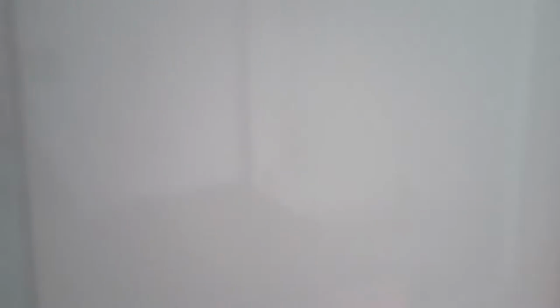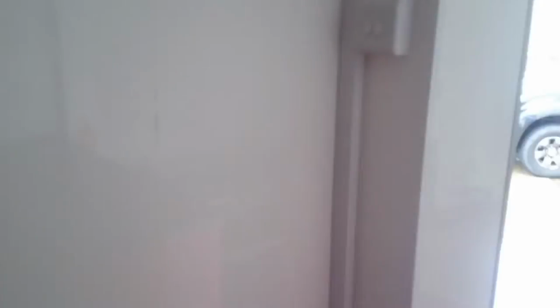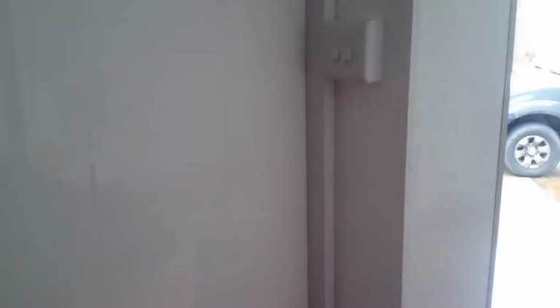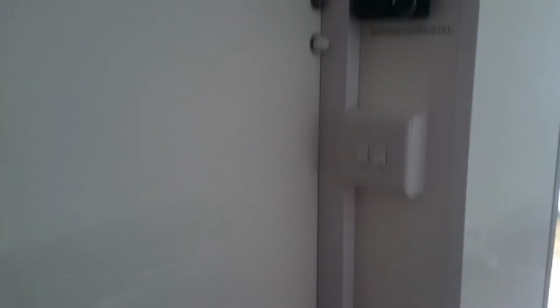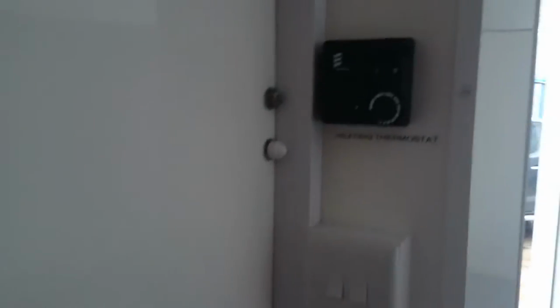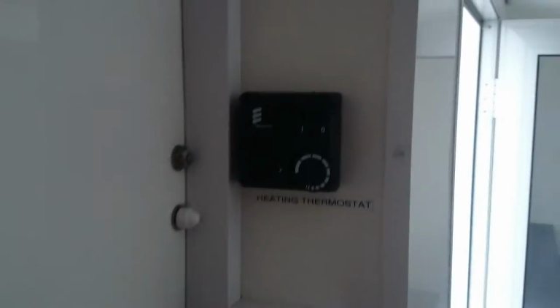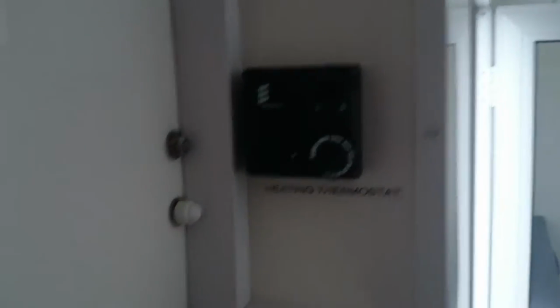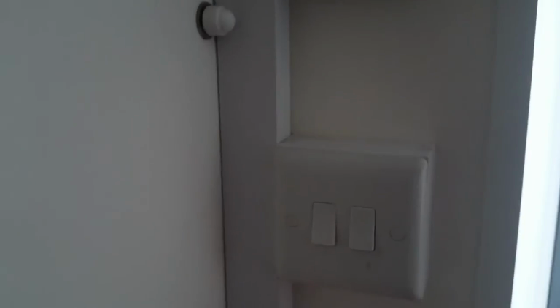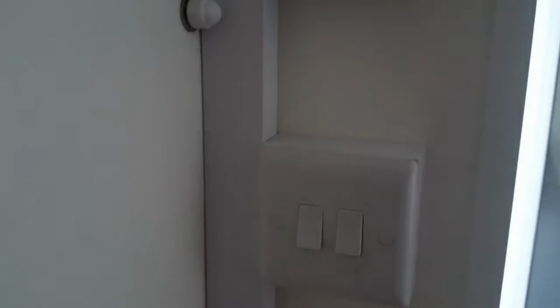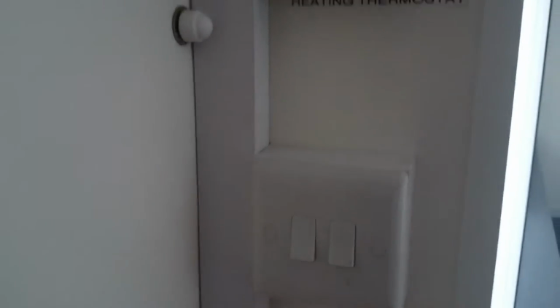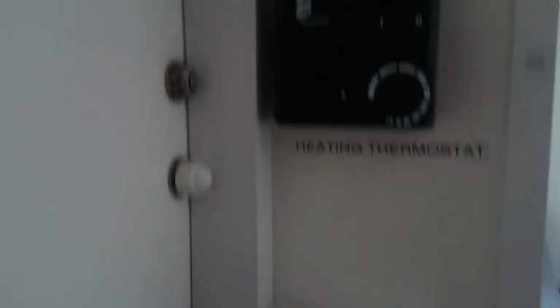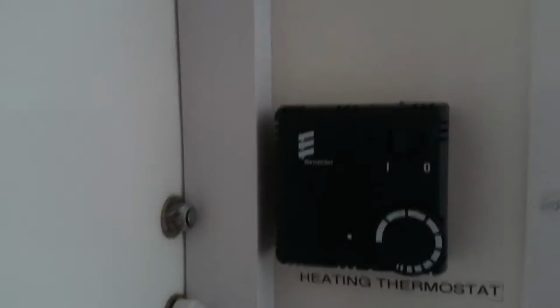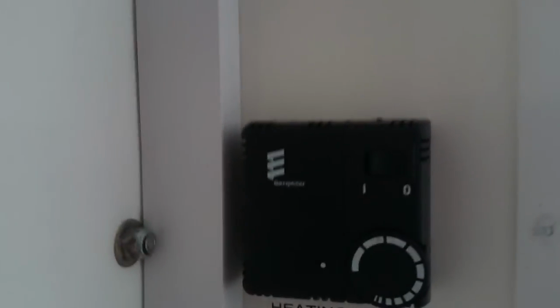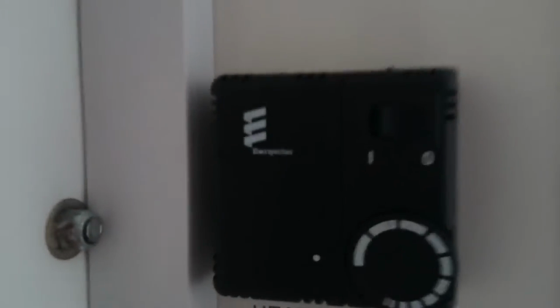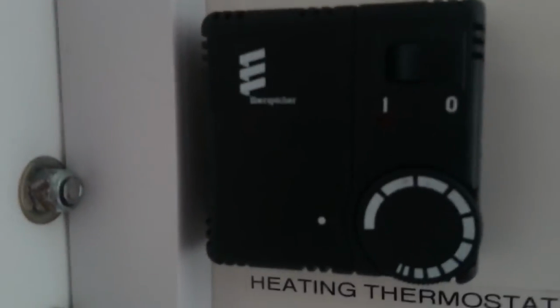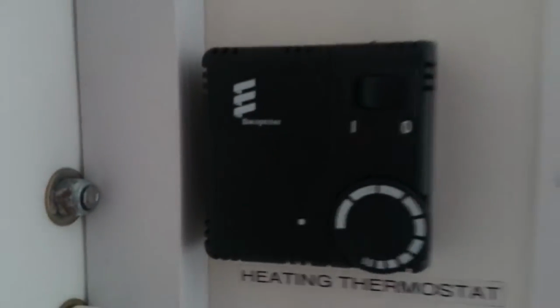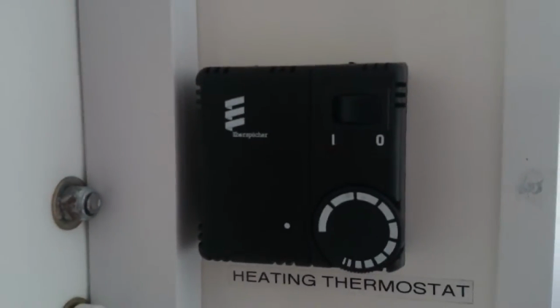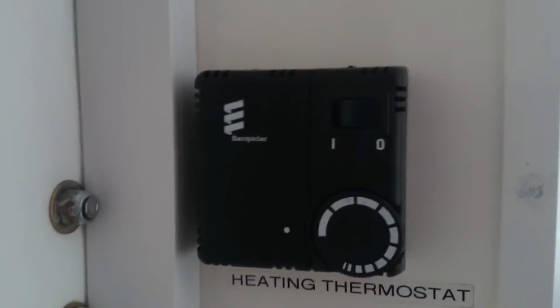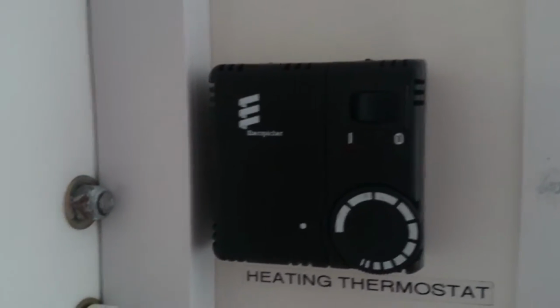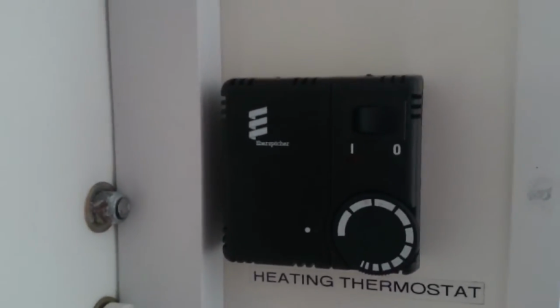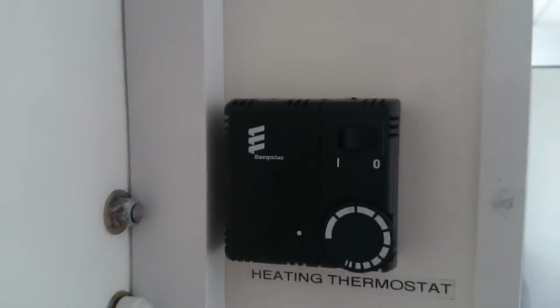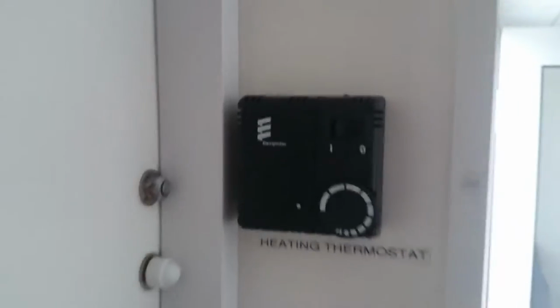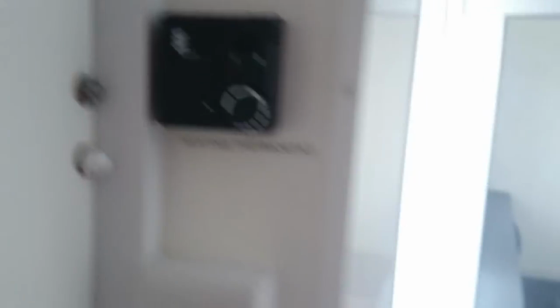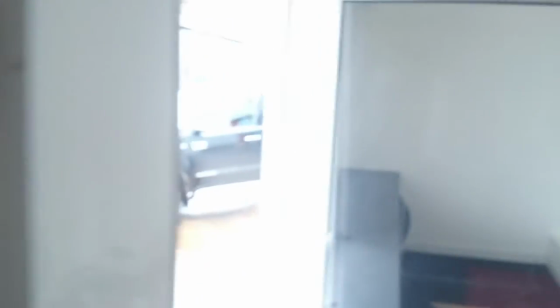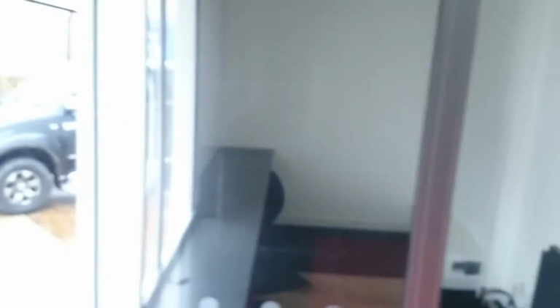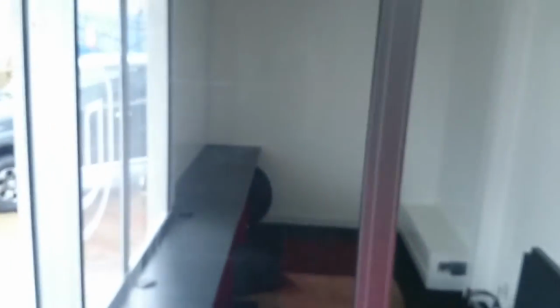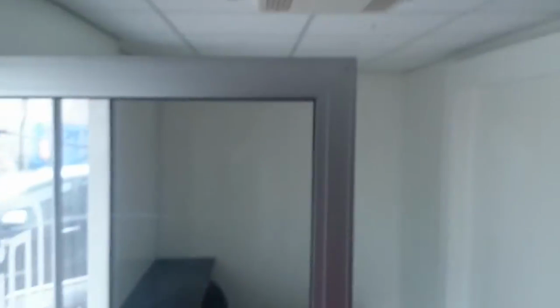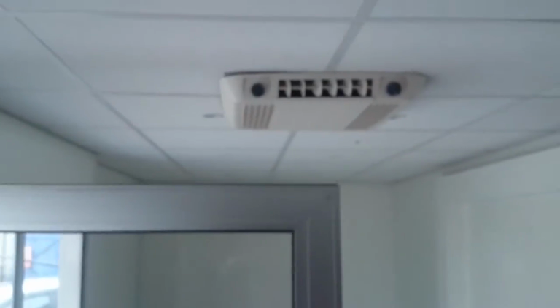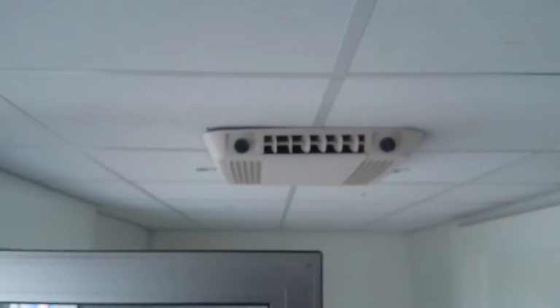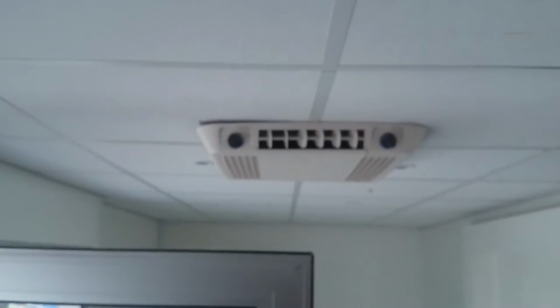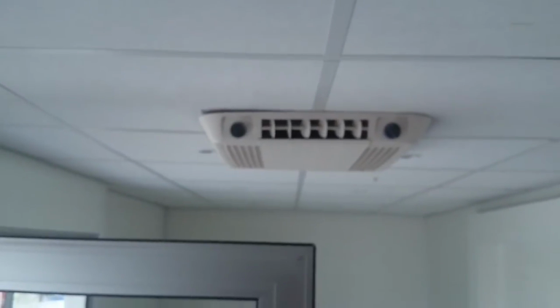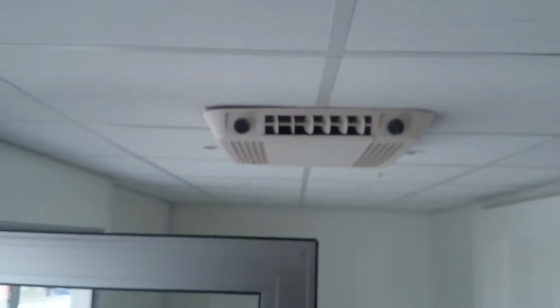Just finally, there we have the main light switches and your heating thermostat. The main AC unit is up on the ceiling.